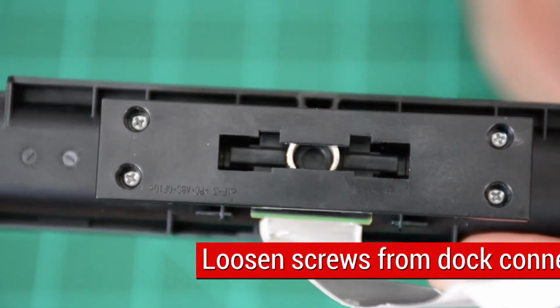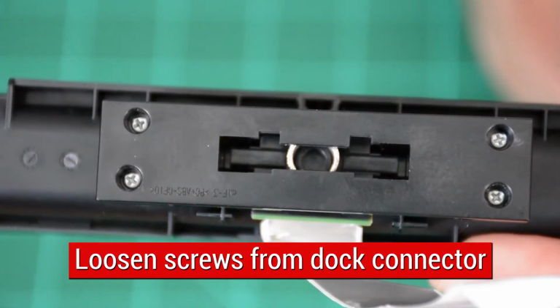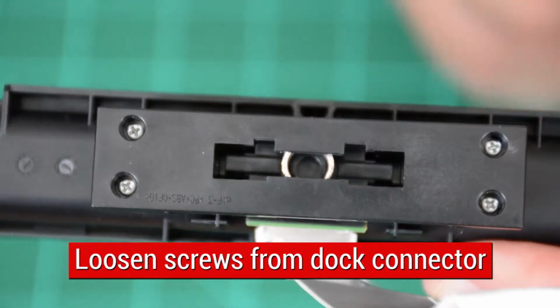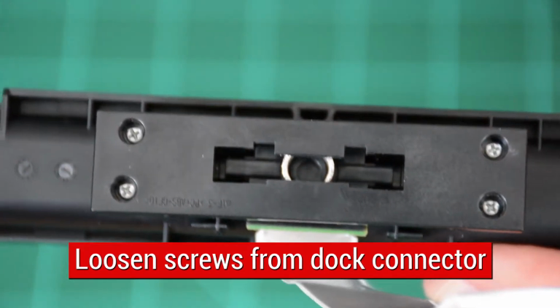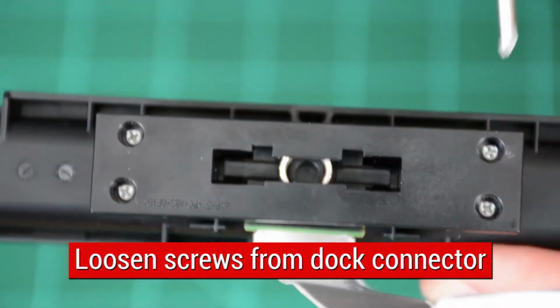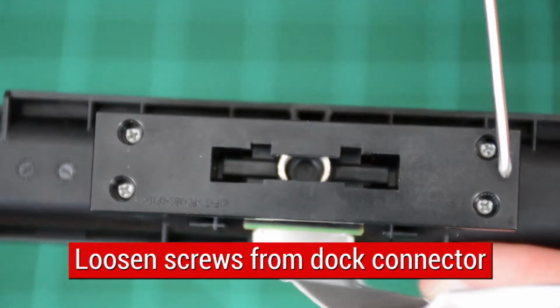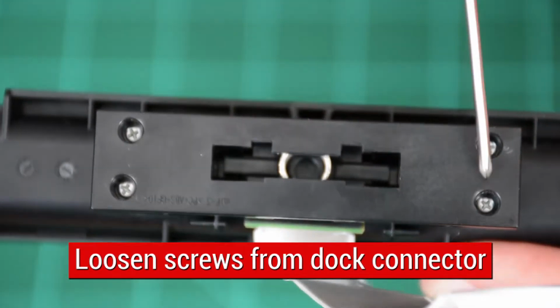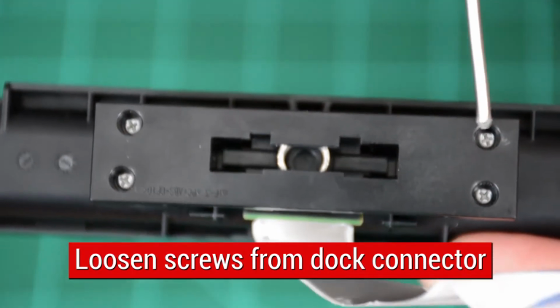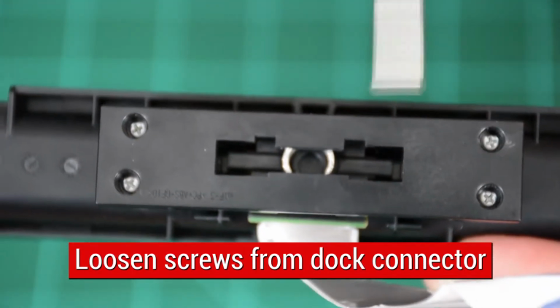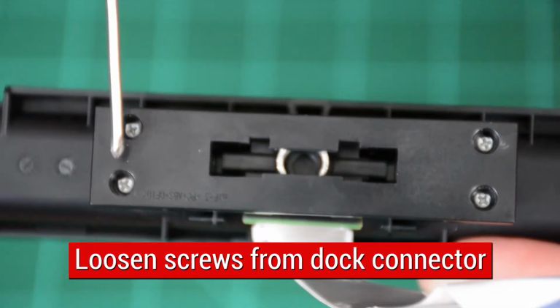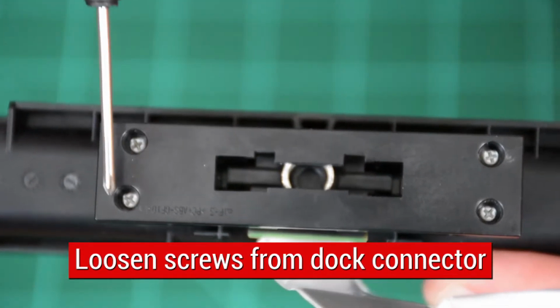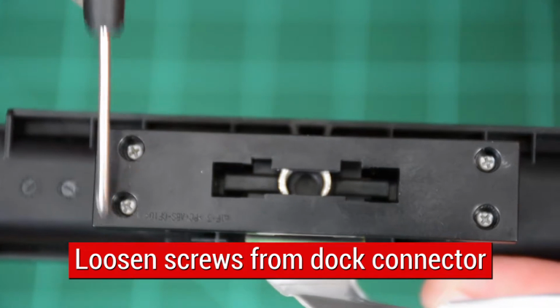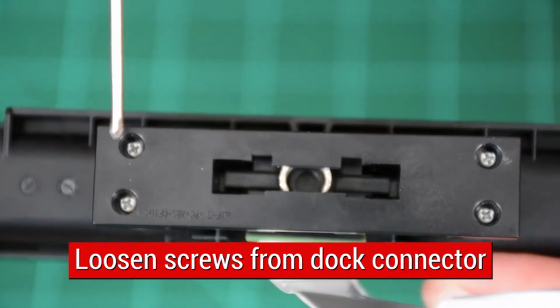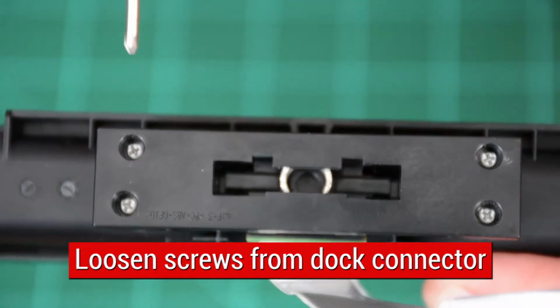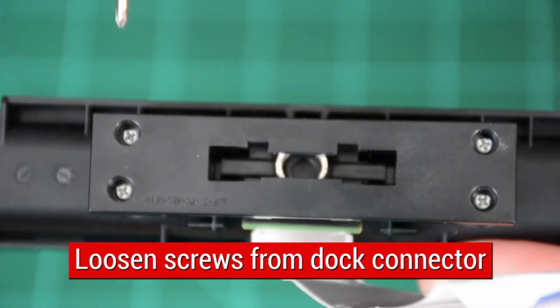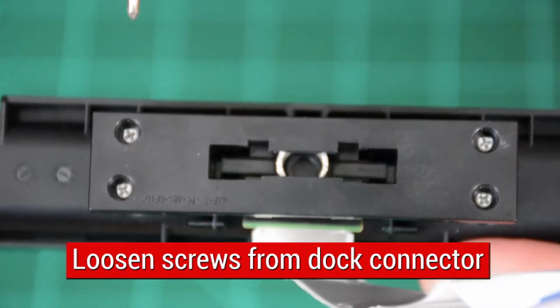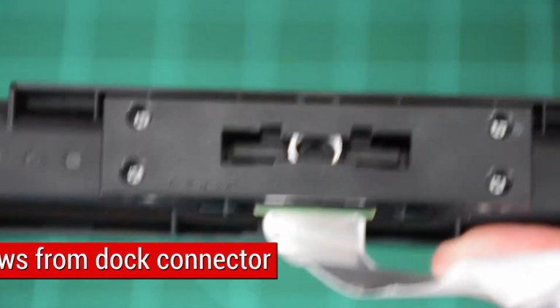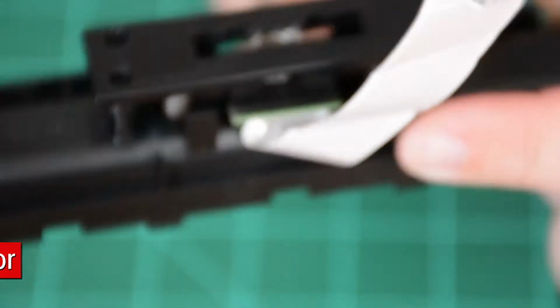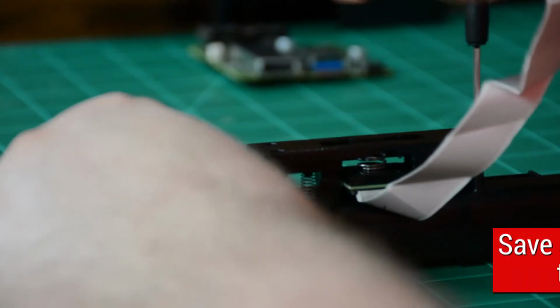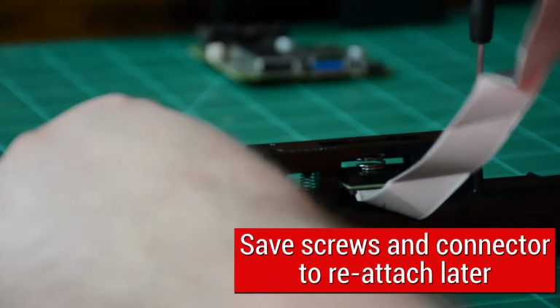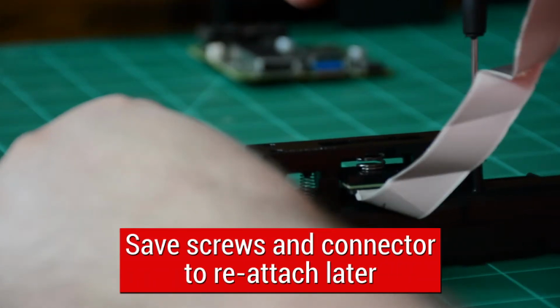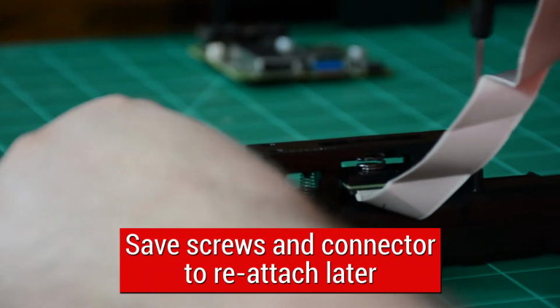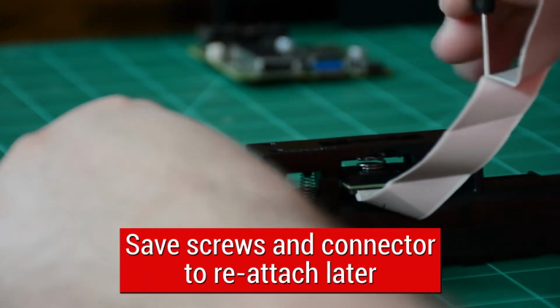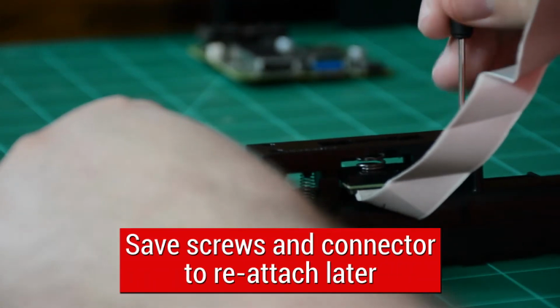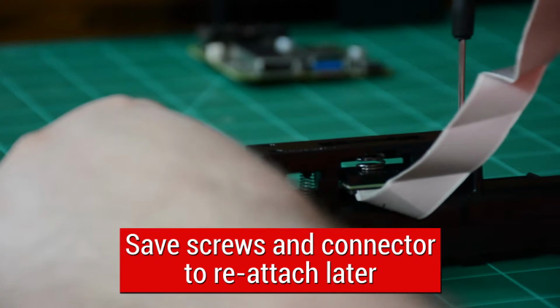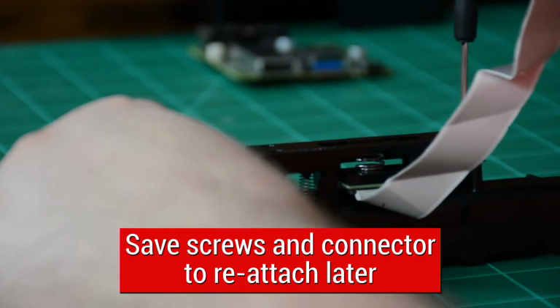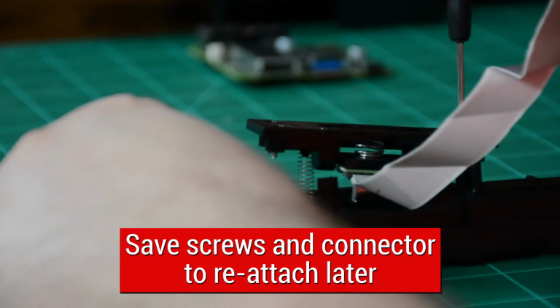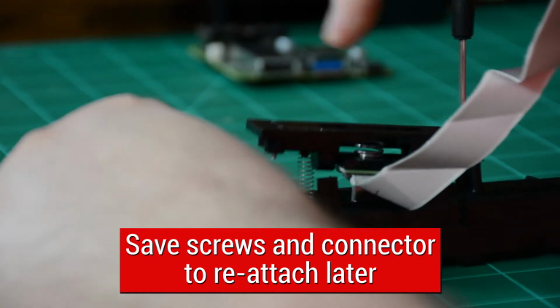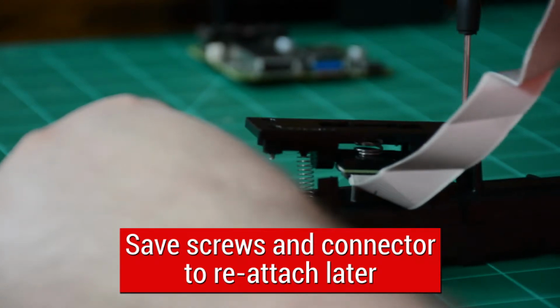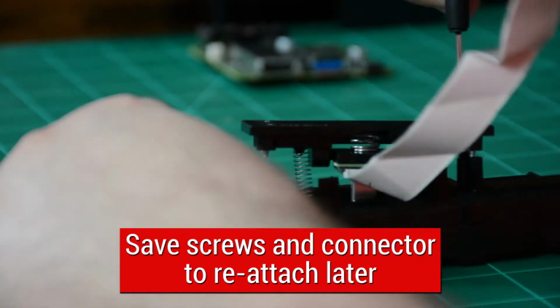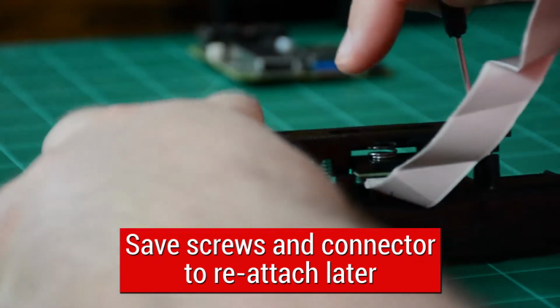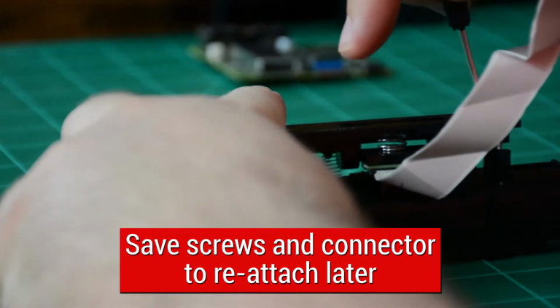USB-C connector needs to be removed before proceeding. Loosen four silver screws on underside as shown. Be sure to keep track of these screws as they will be used later. Springs and upper plastic piece will not be used in the replacement dock.